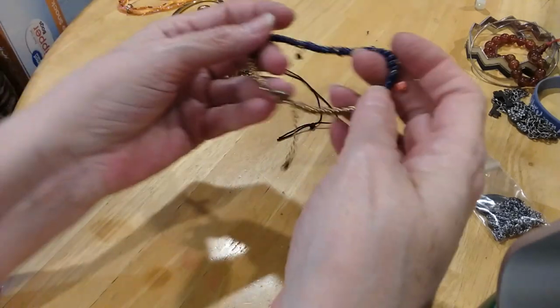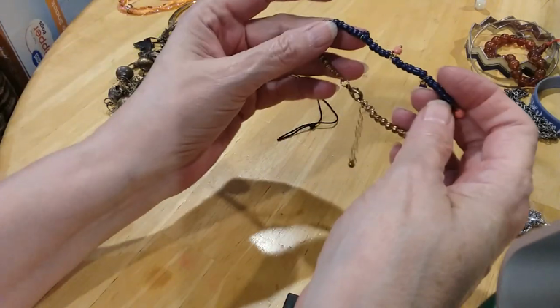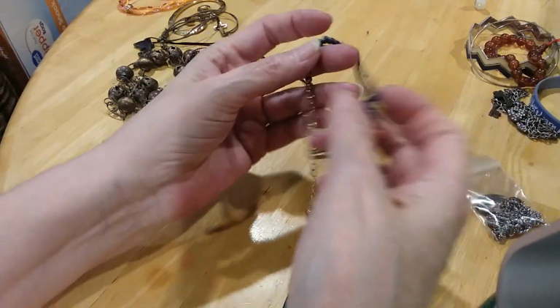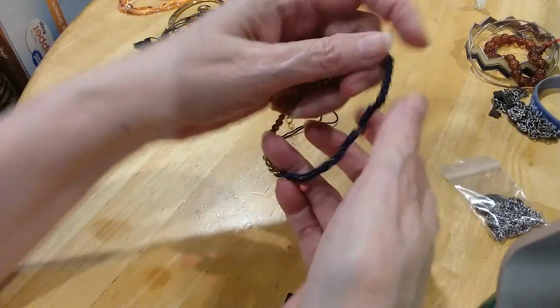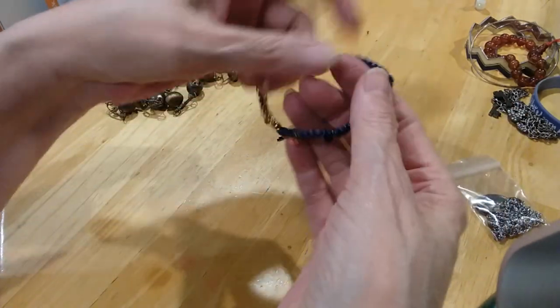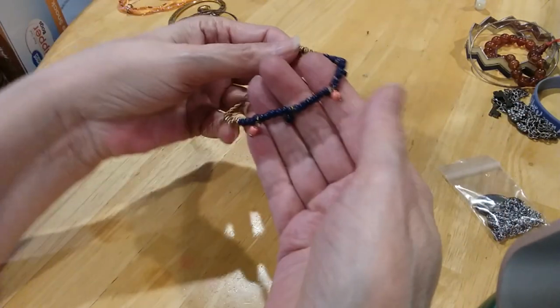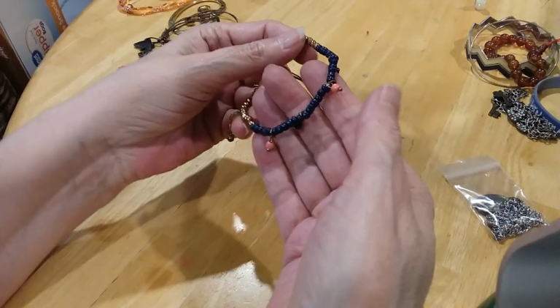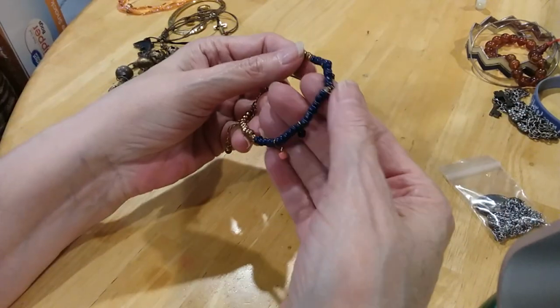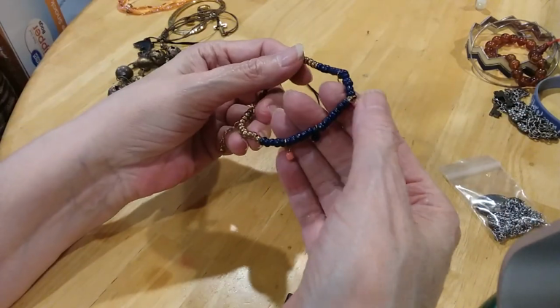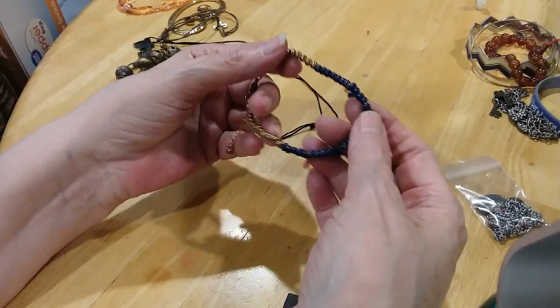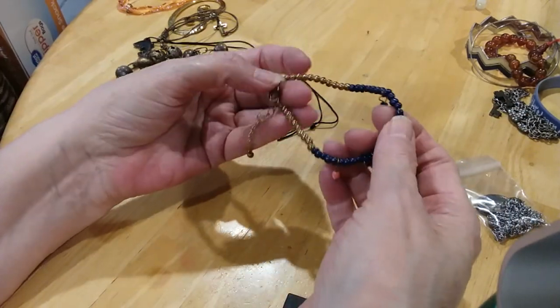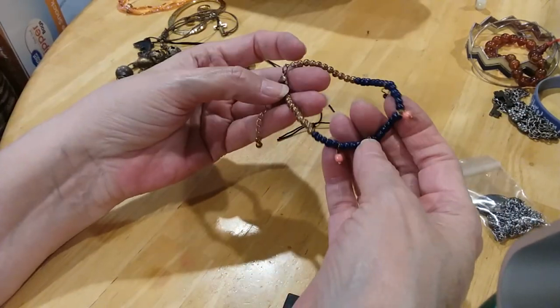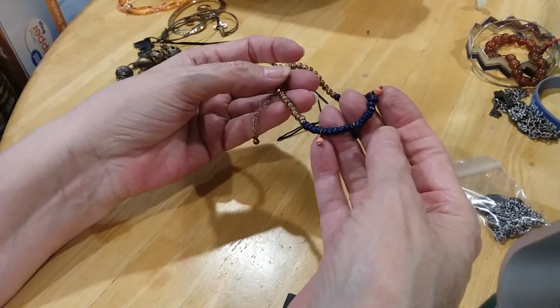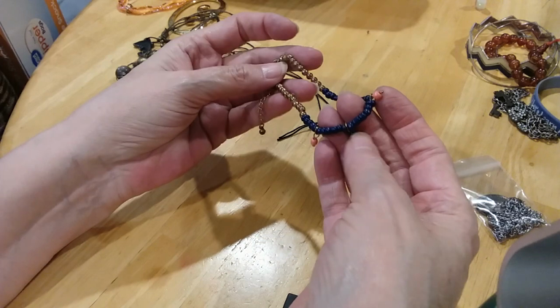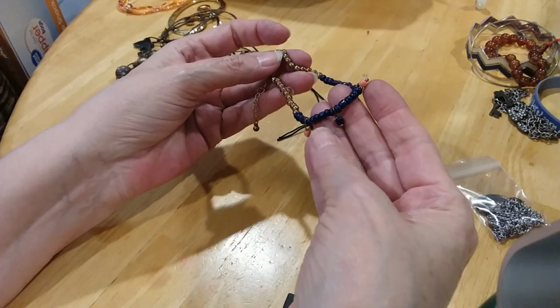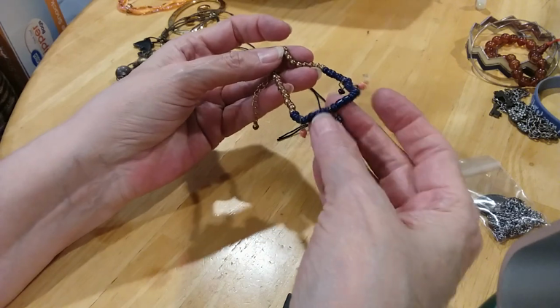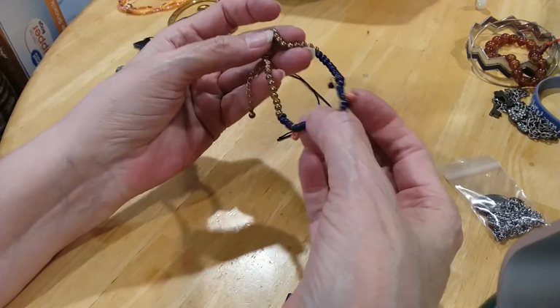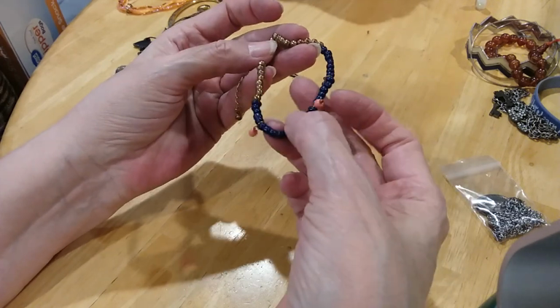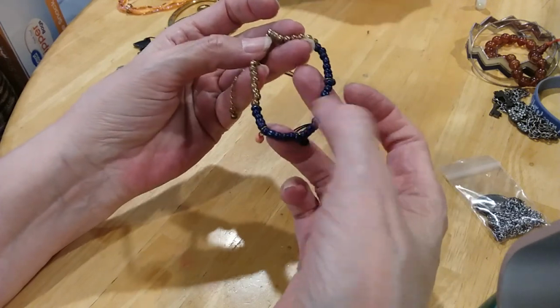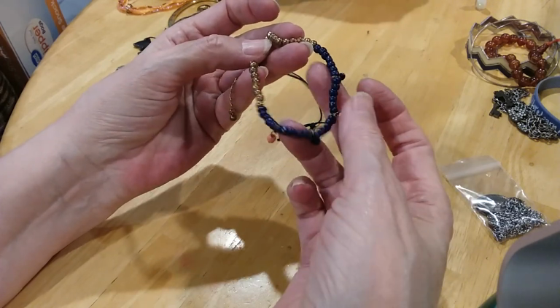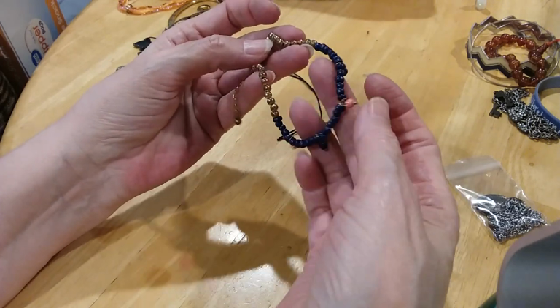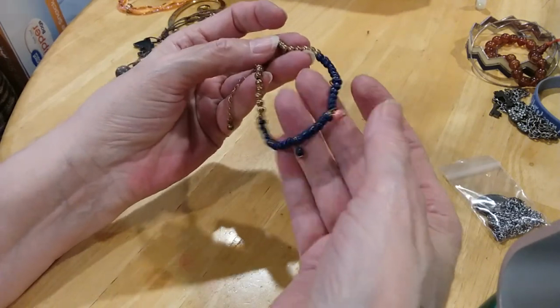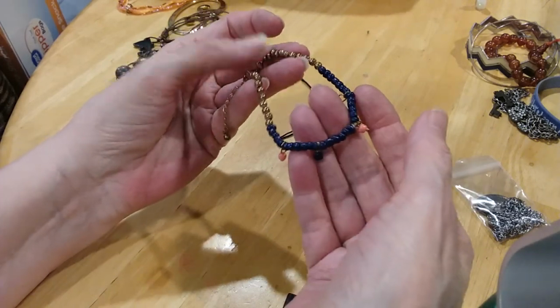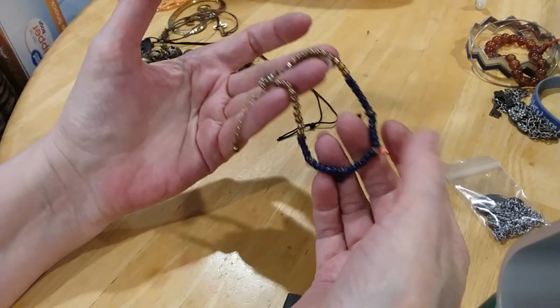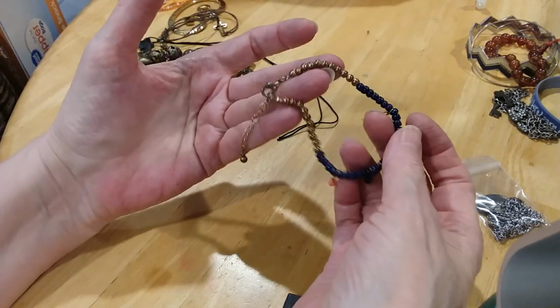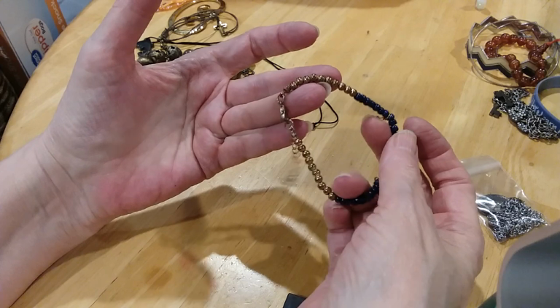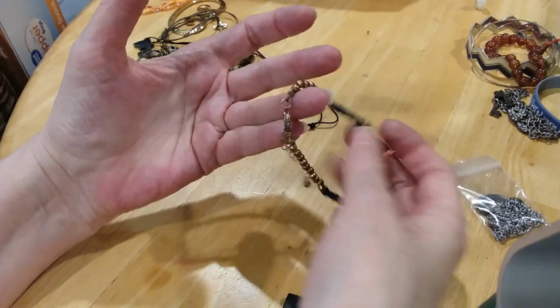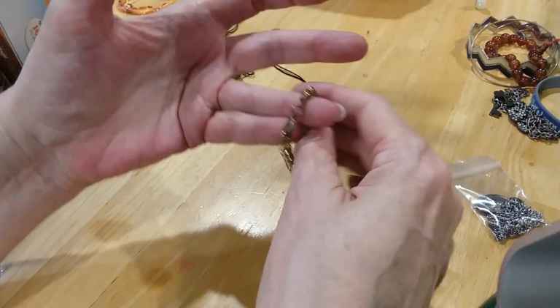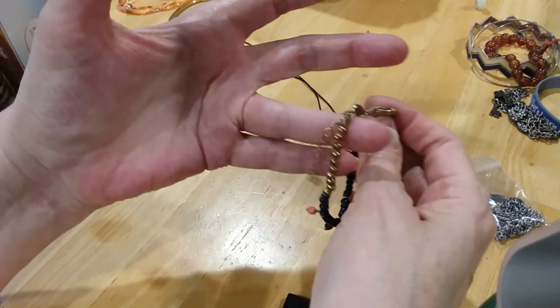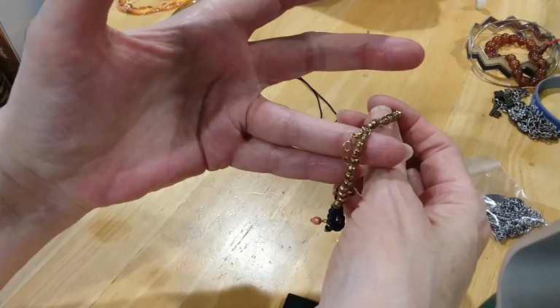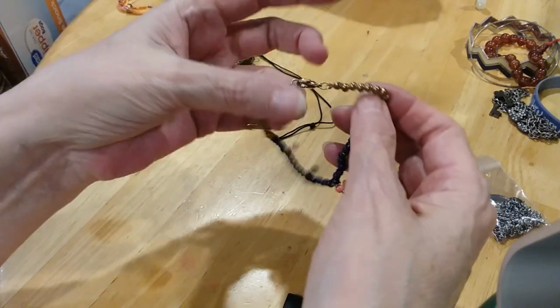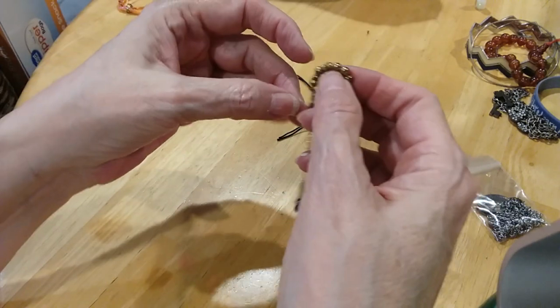There's another little bracelet with blue and gold and coral-colored pink beads, with a lobster claw clasp and an extender.